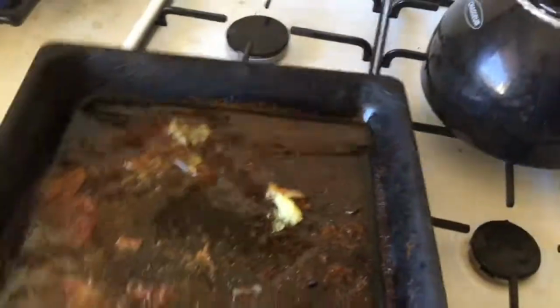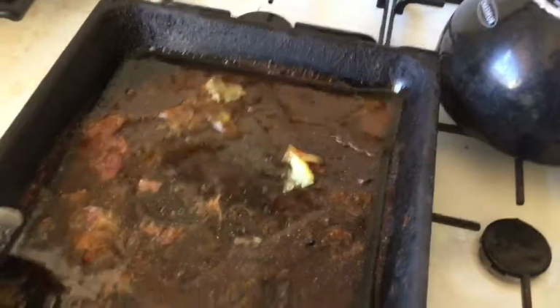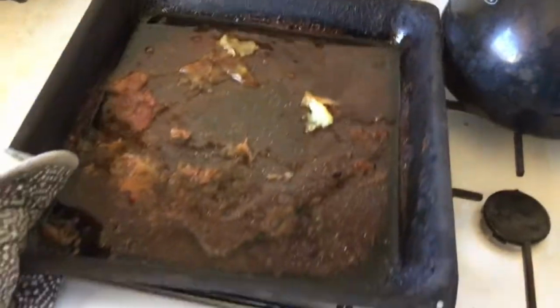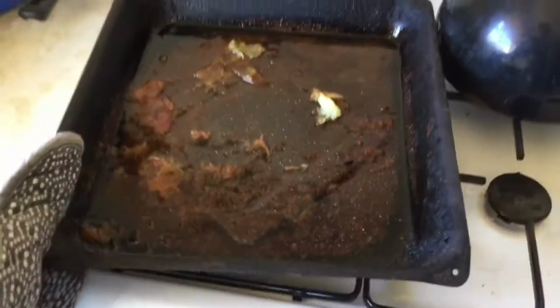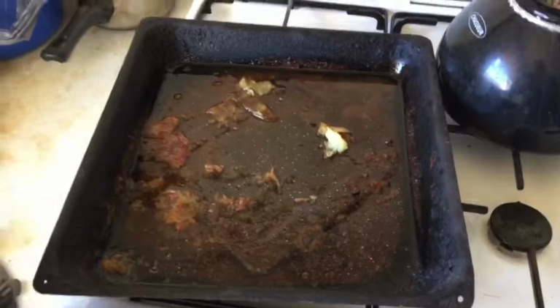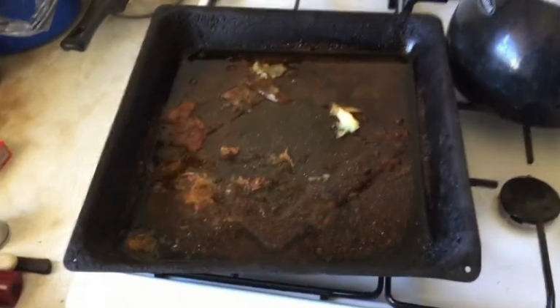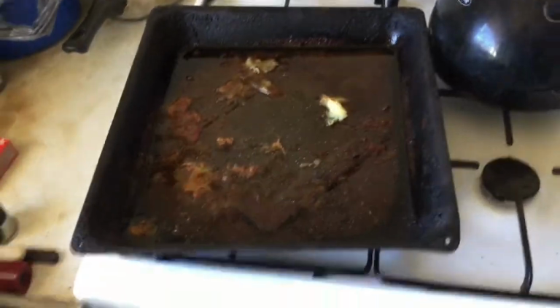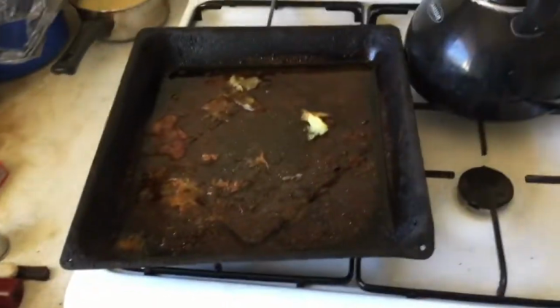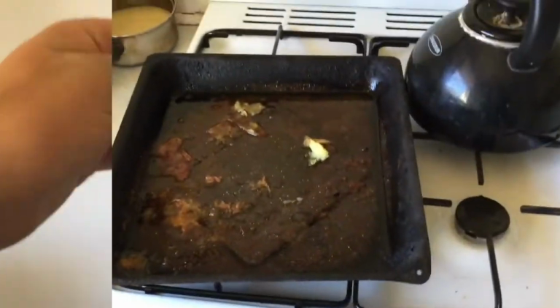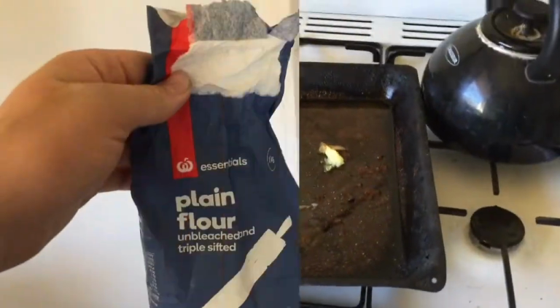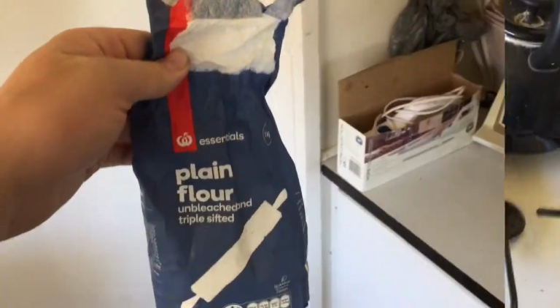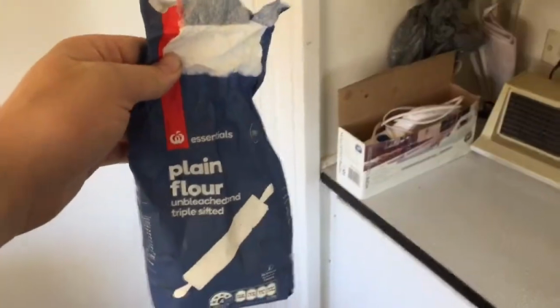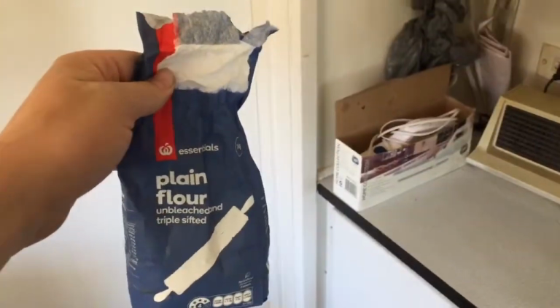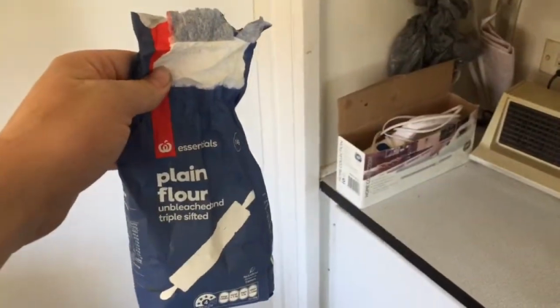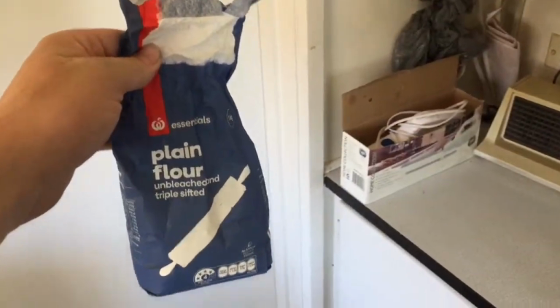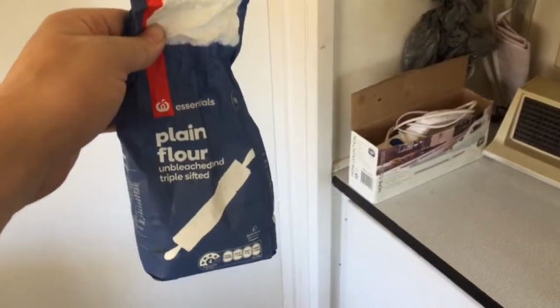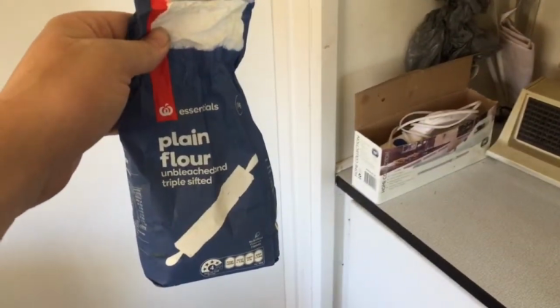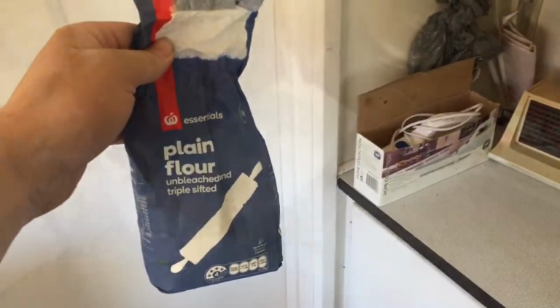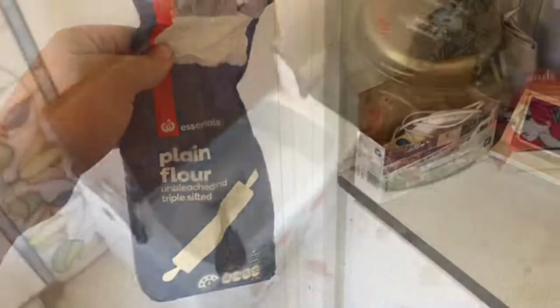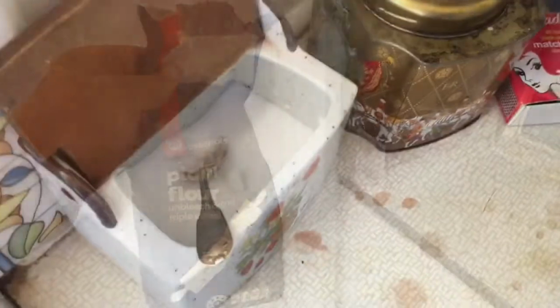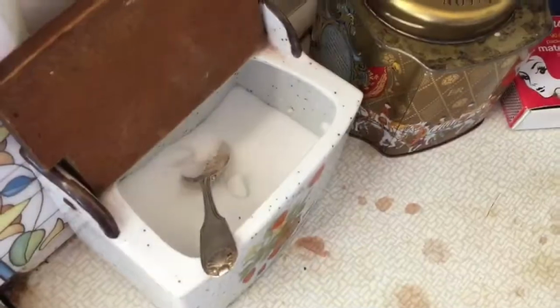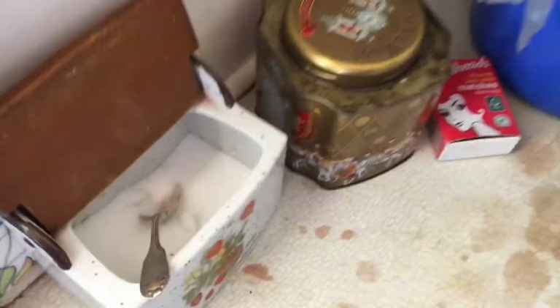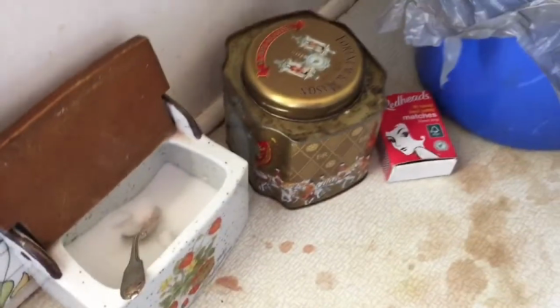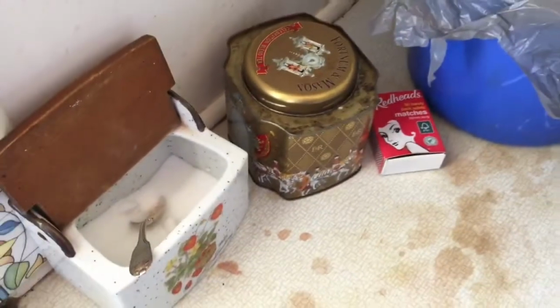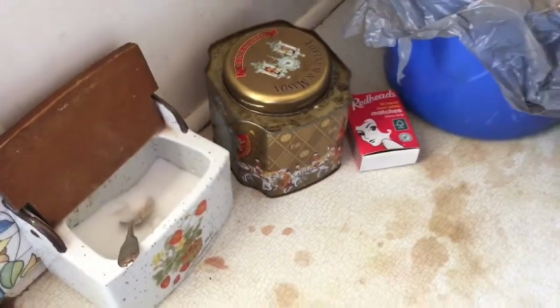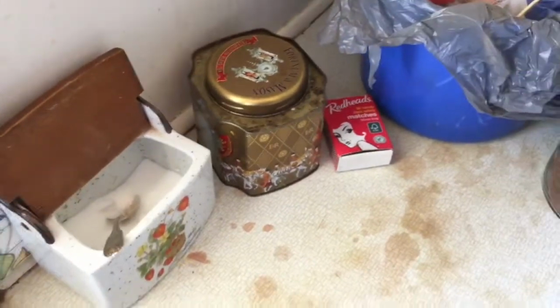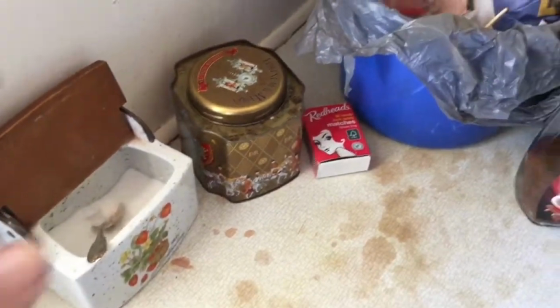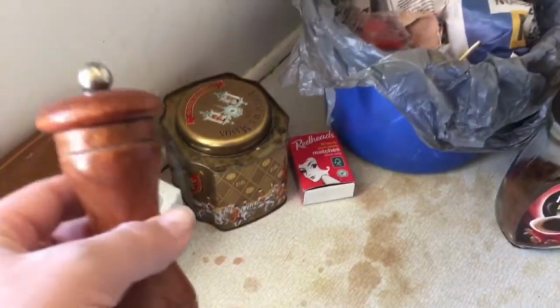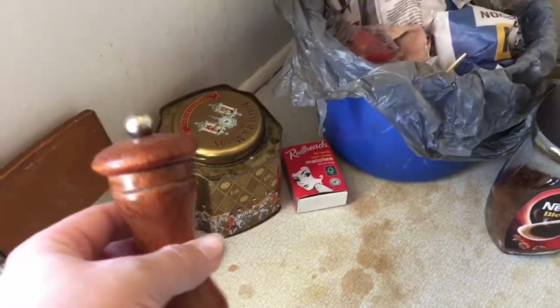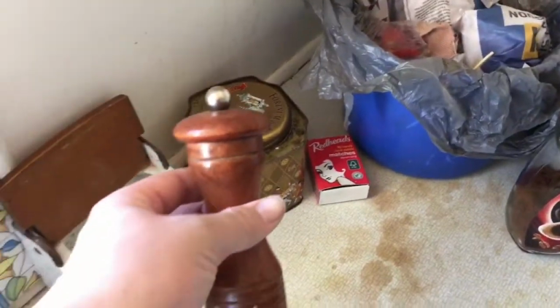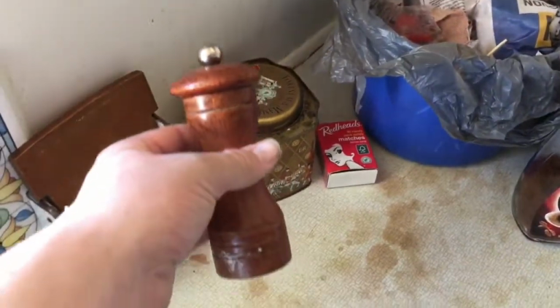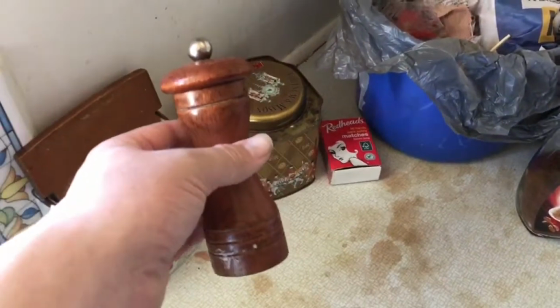Next we're going to place our meat dish on the stove. To make the gravy we're going to need plain flour, some salt and also some pepper.